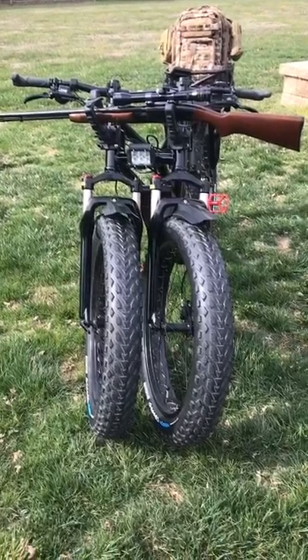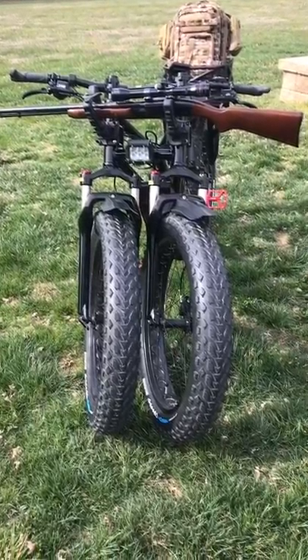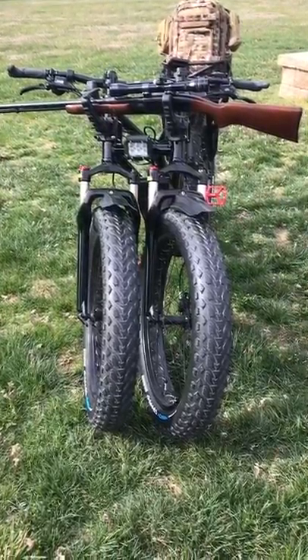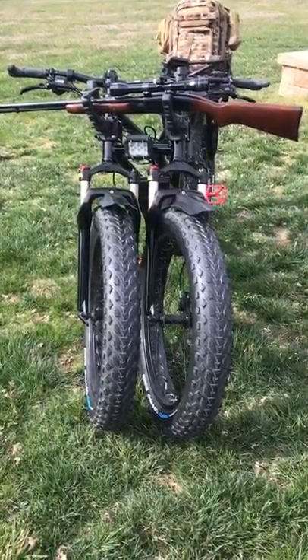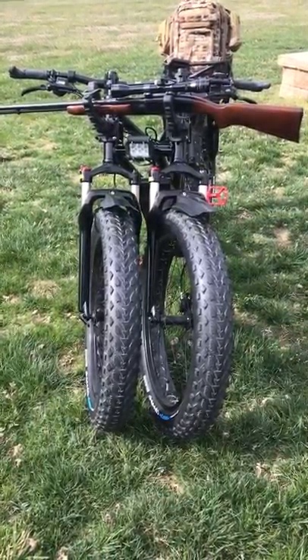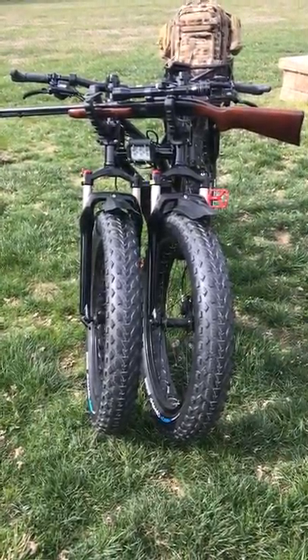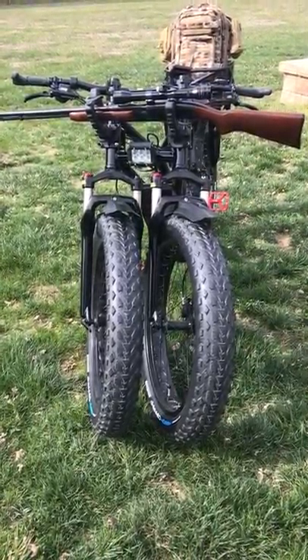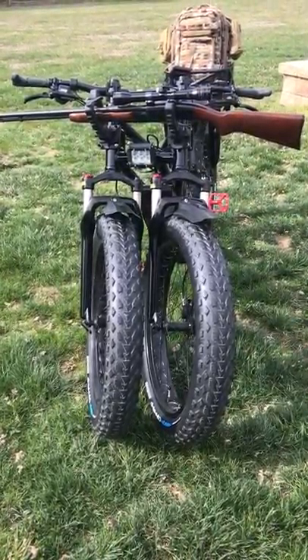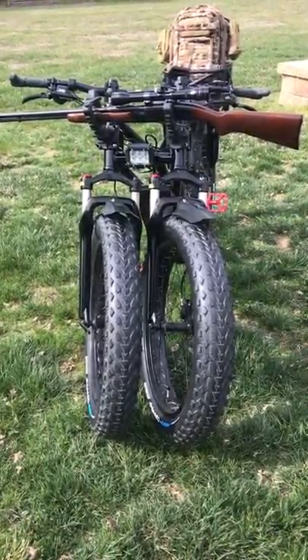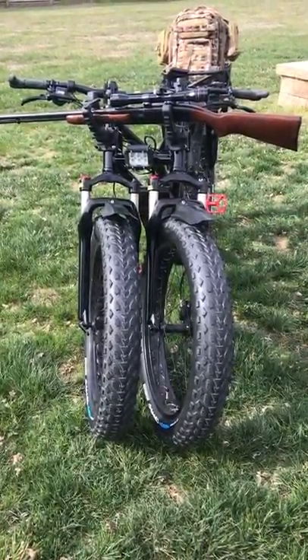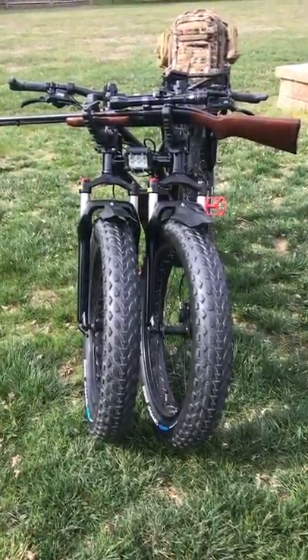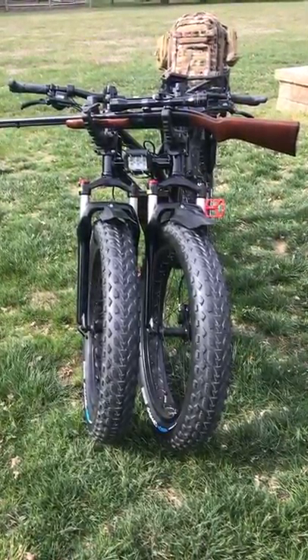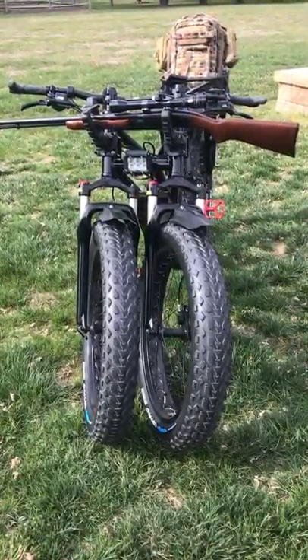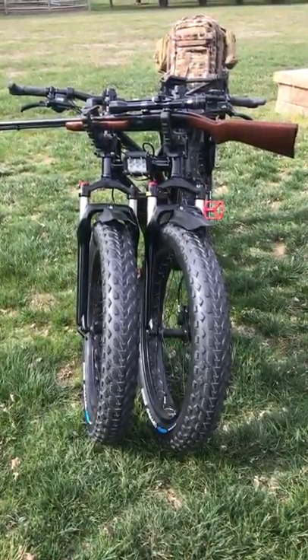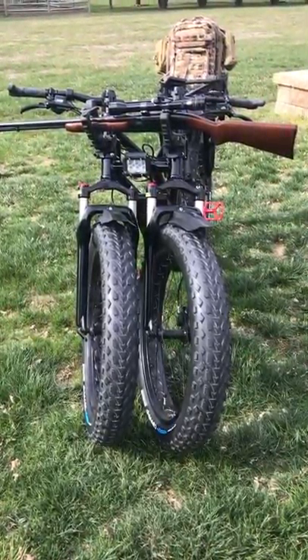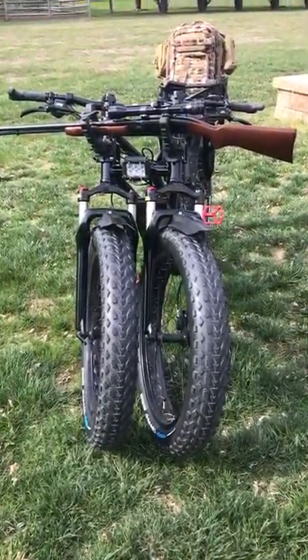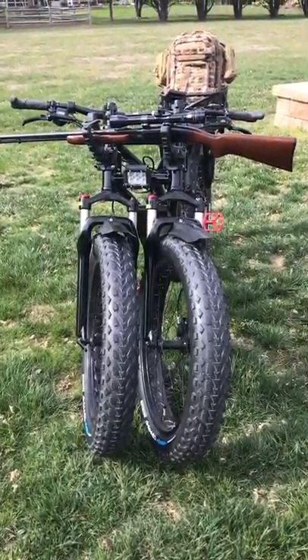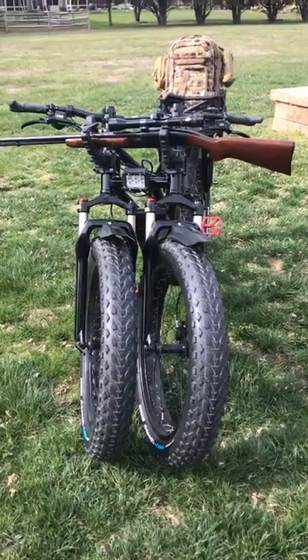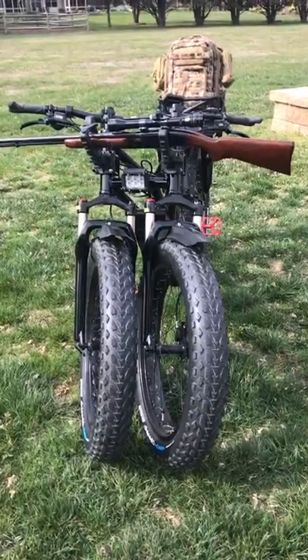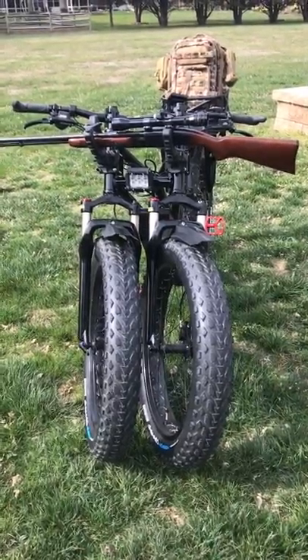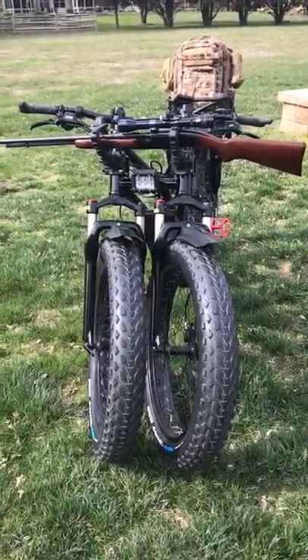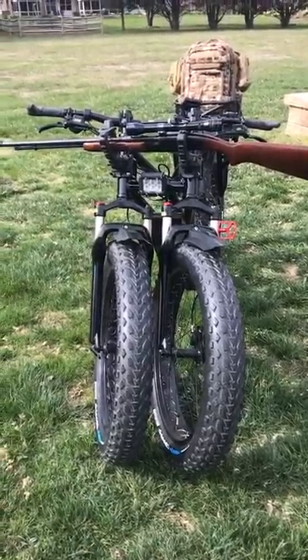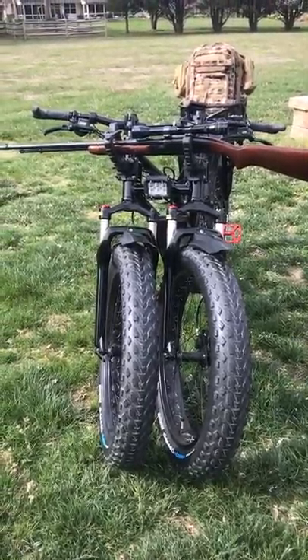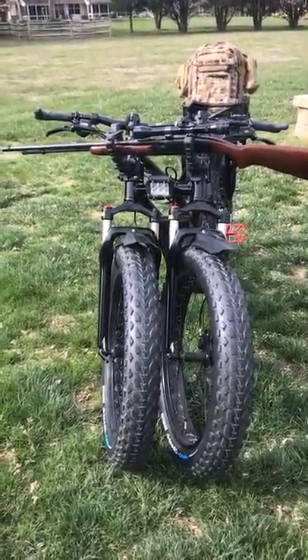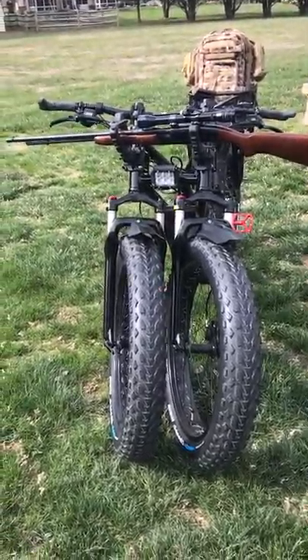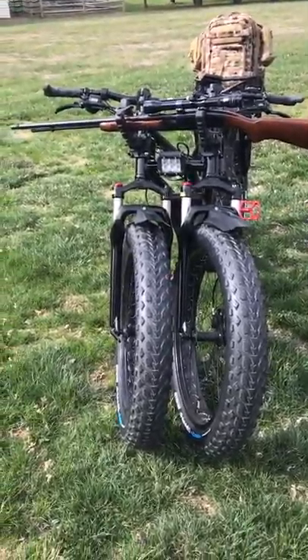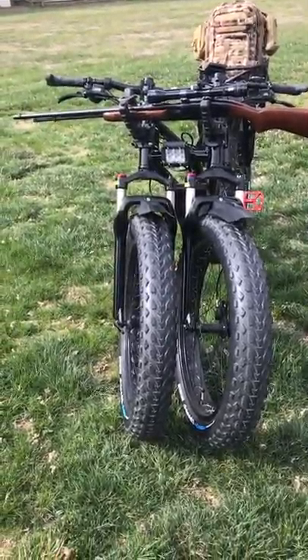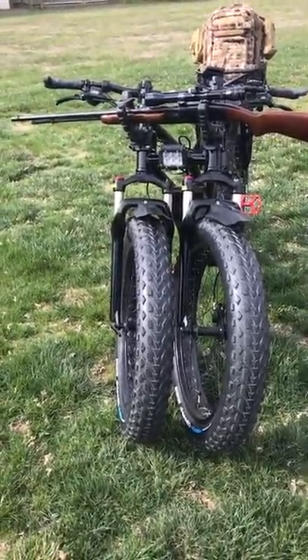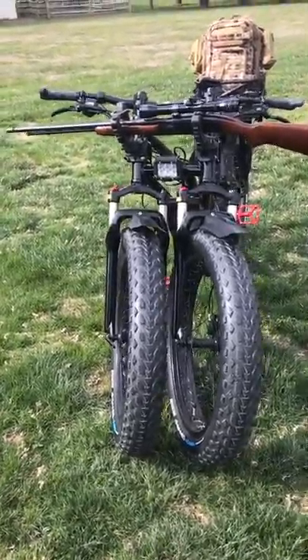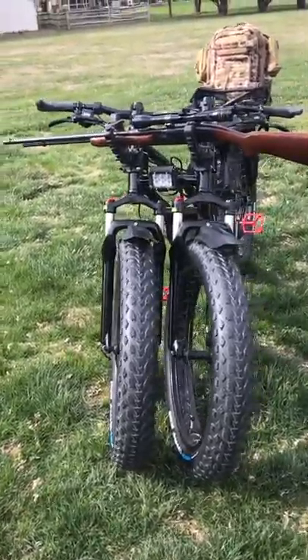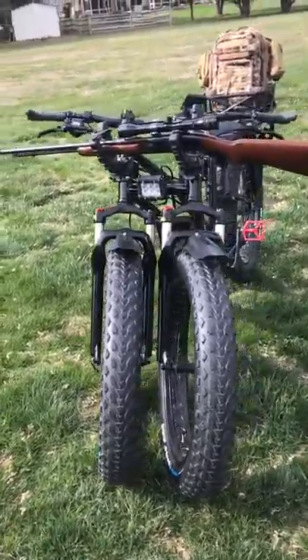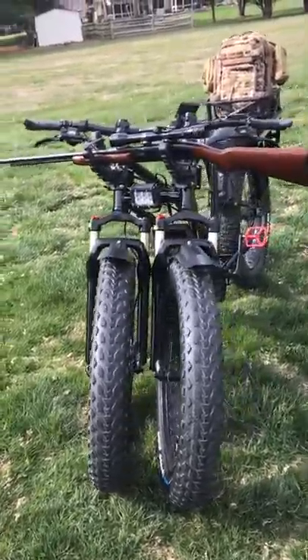There are mud flaps on the front, and the mud flaps on the front will now keep the mud from going up on your weapon. So it gets a lot better than that.